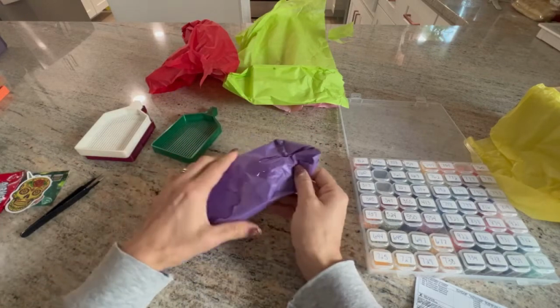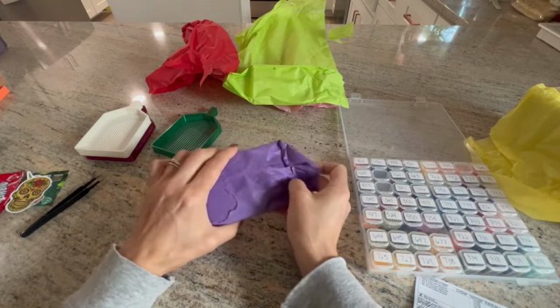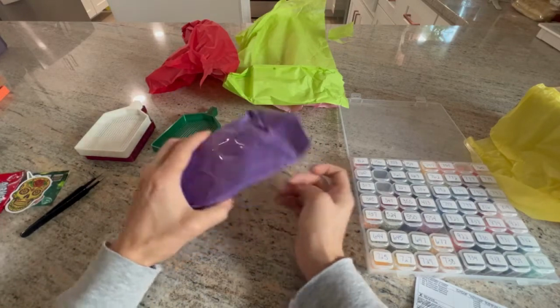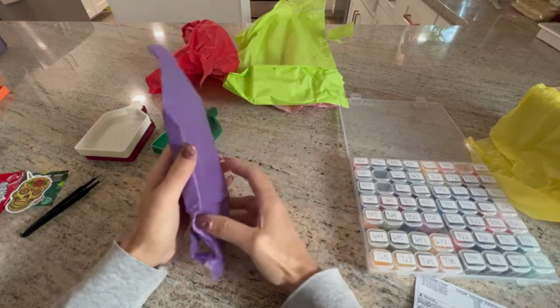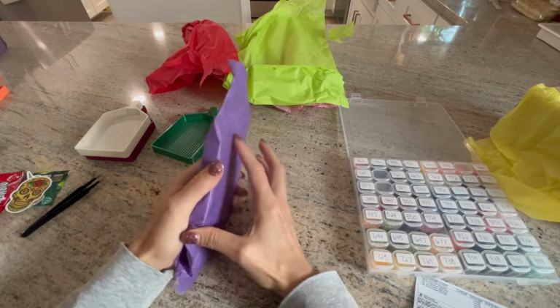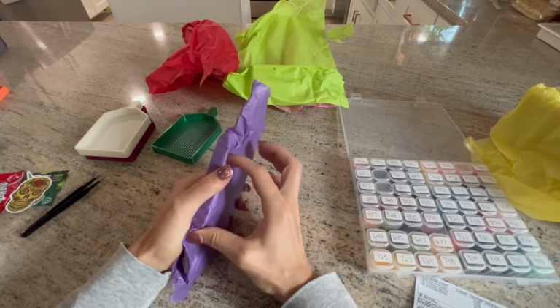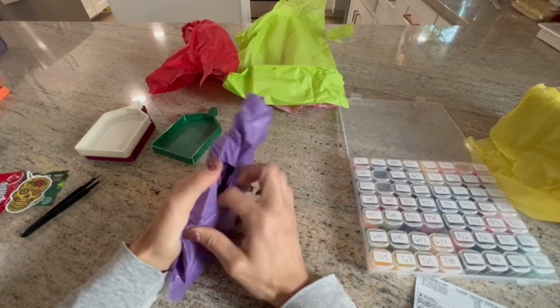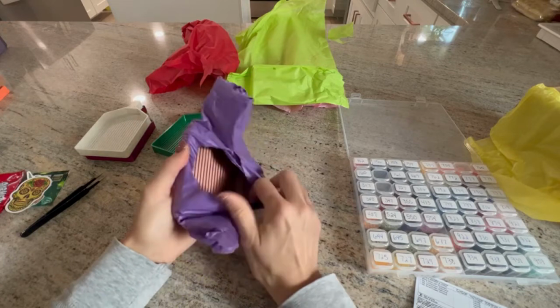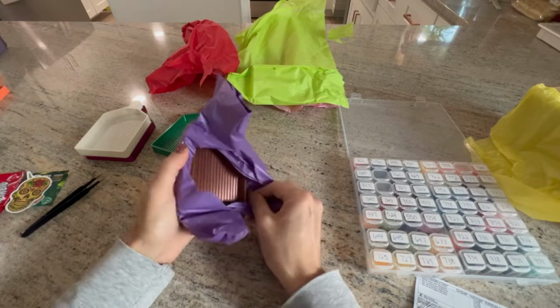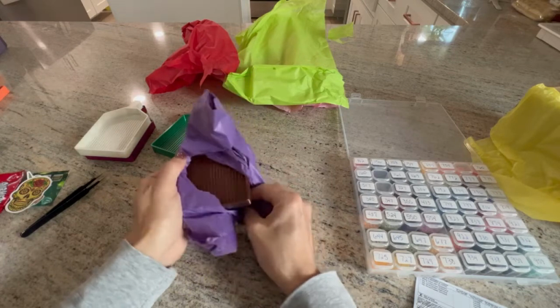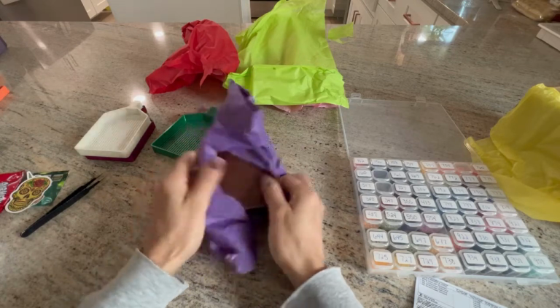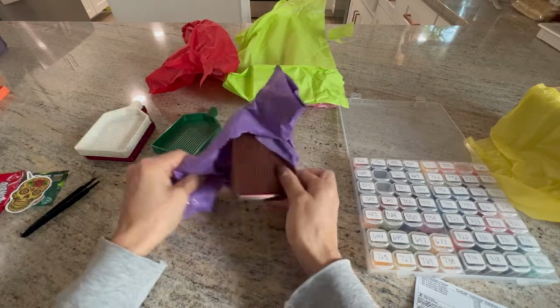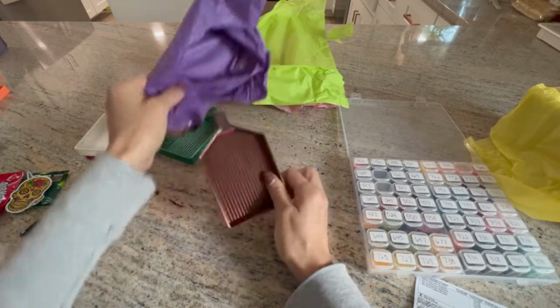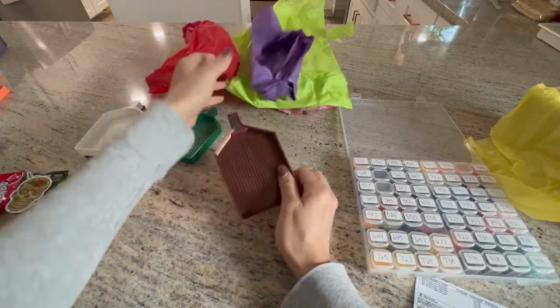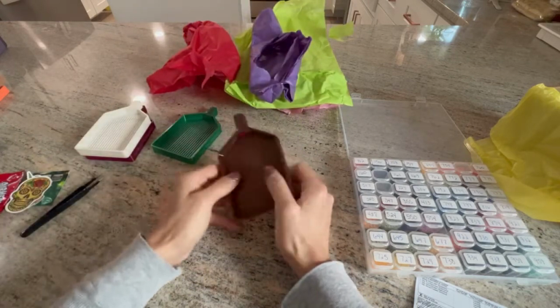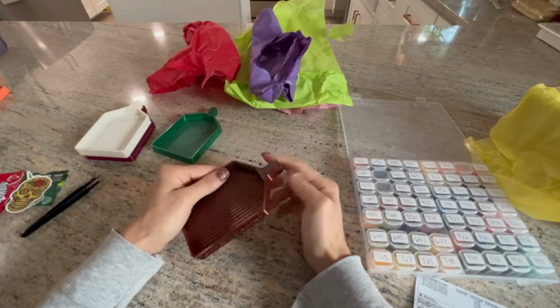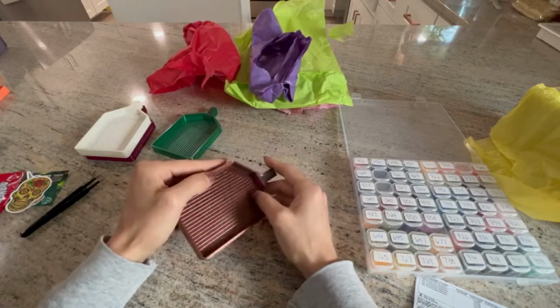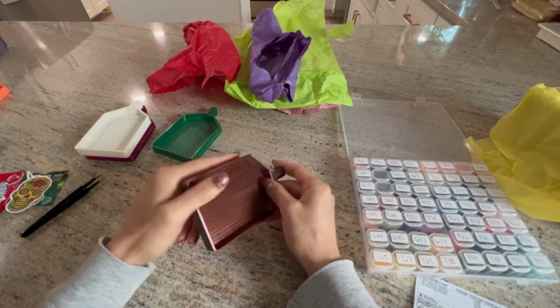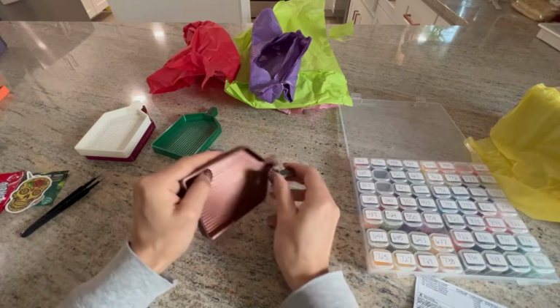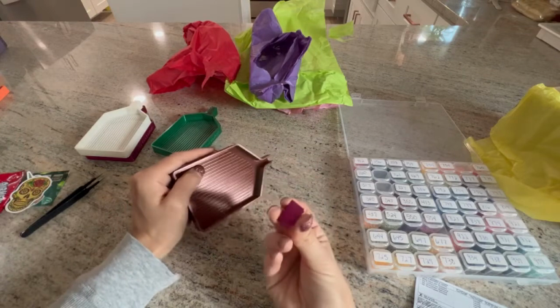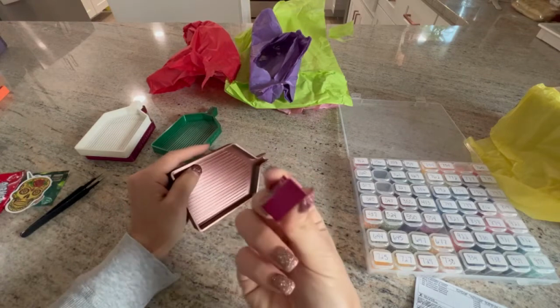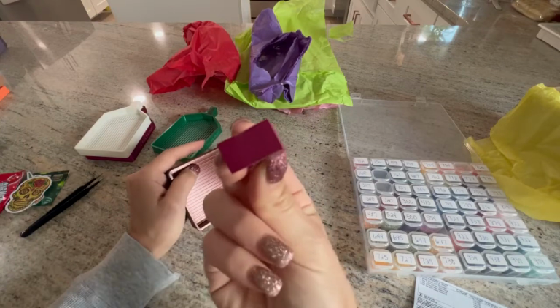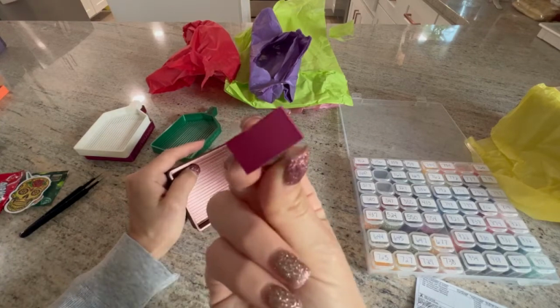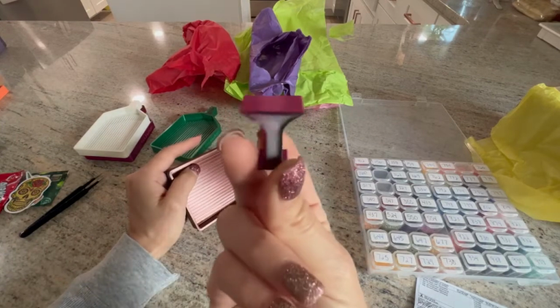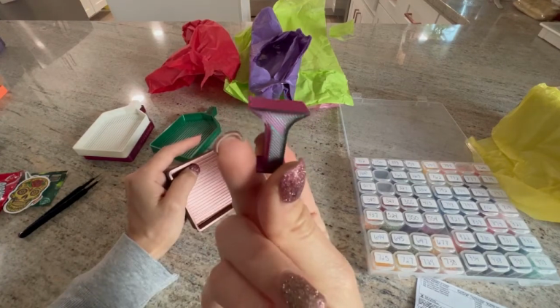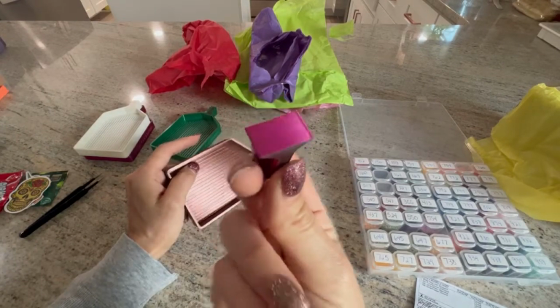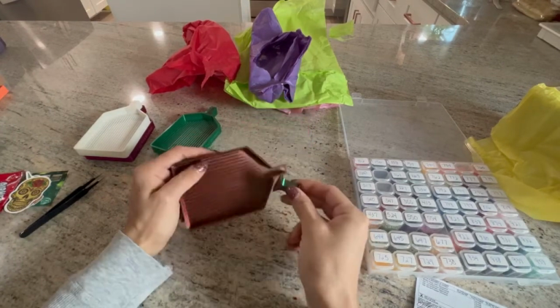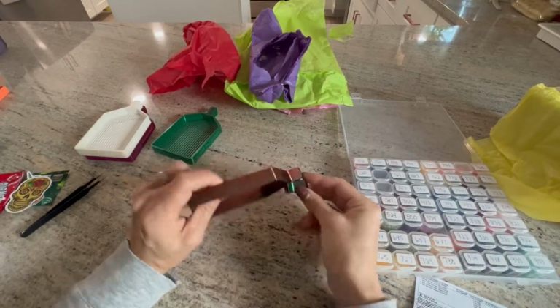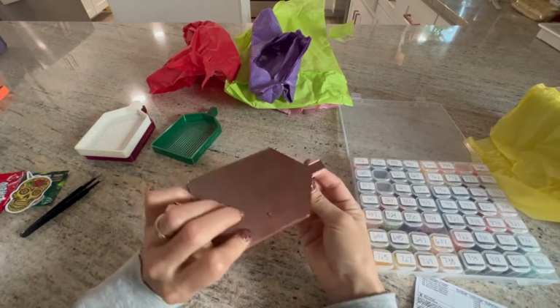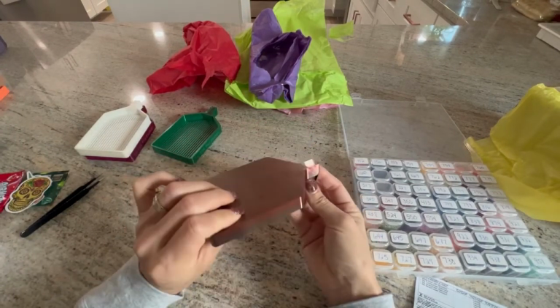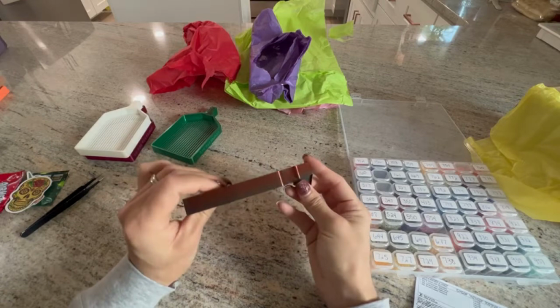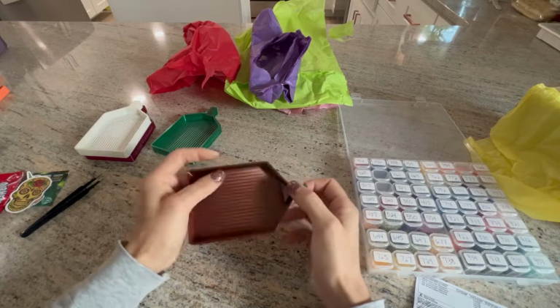It says here — copper! Copper! Oh, I love it. You can see there's a little red on that end there. Very cool.